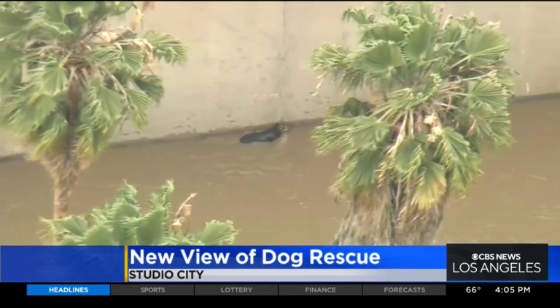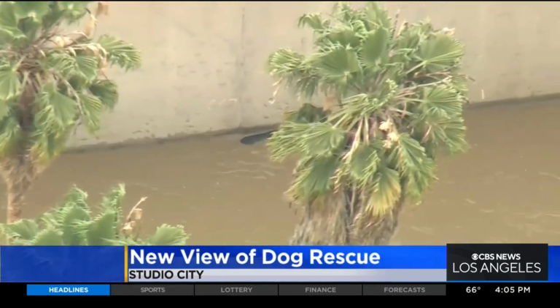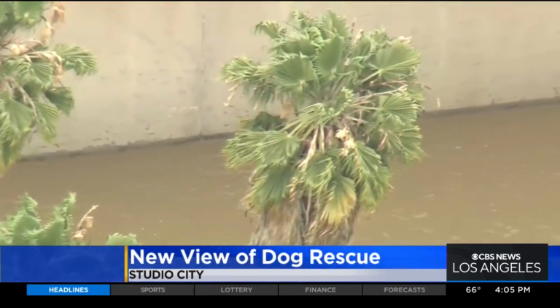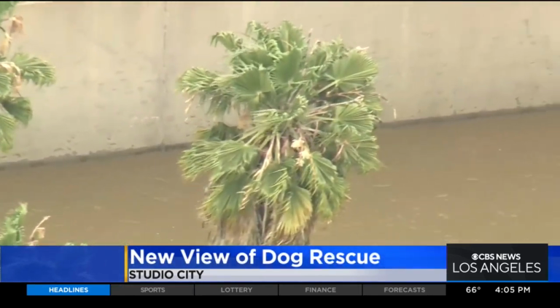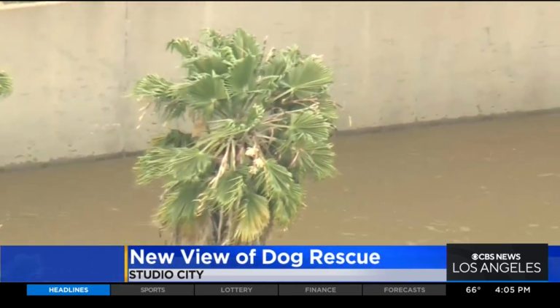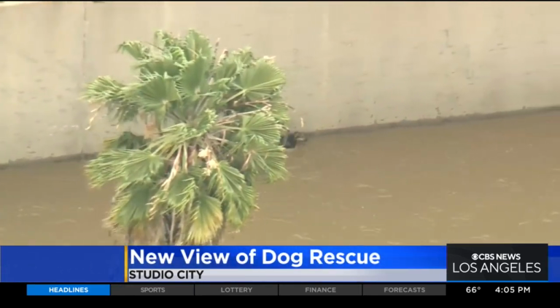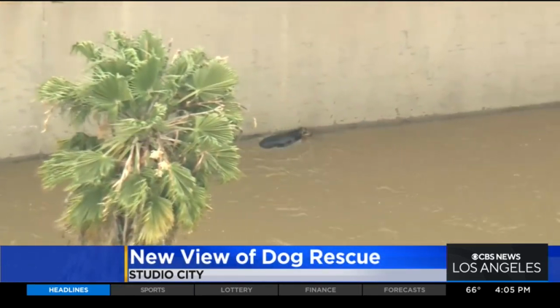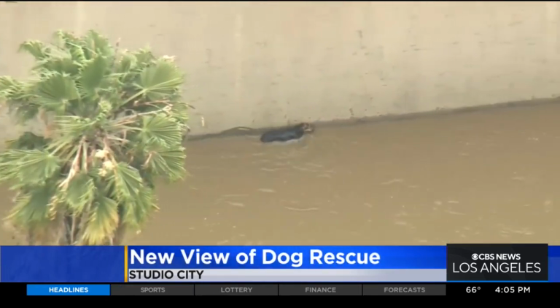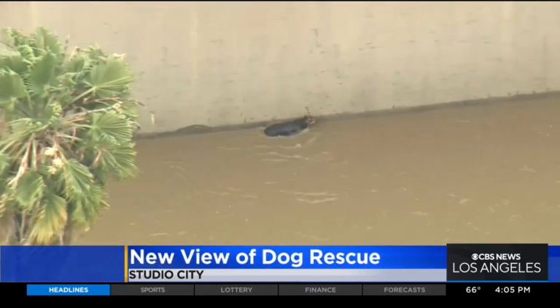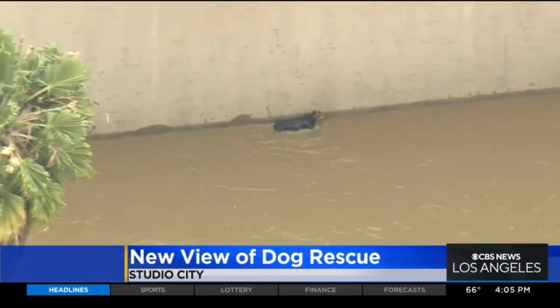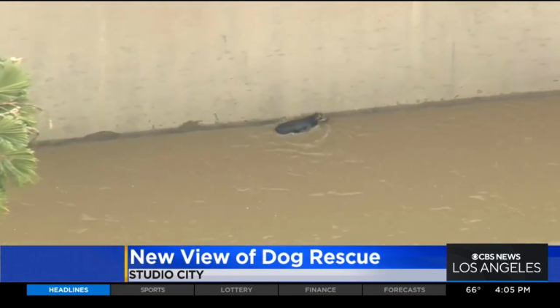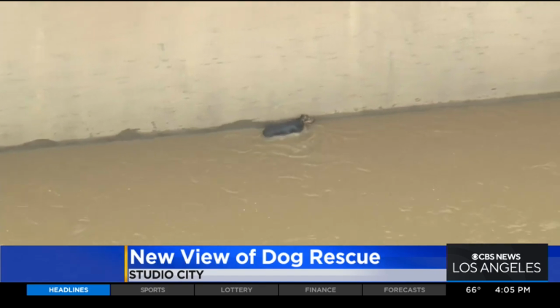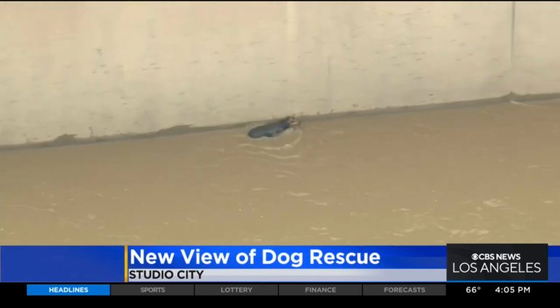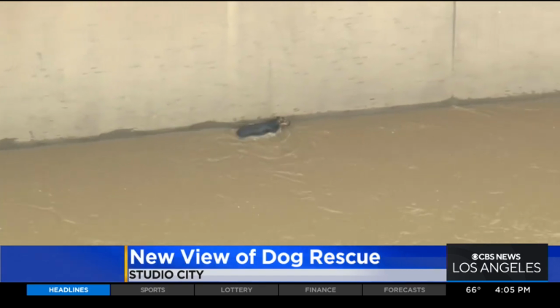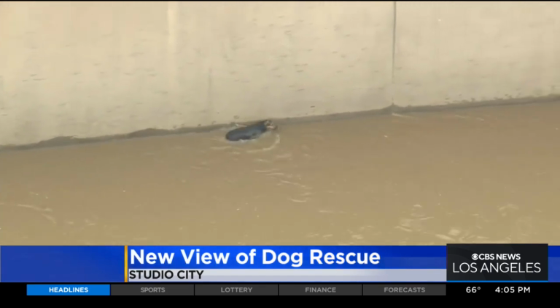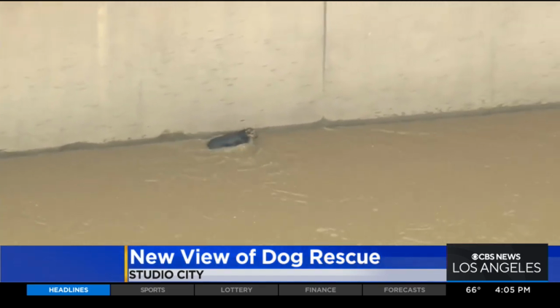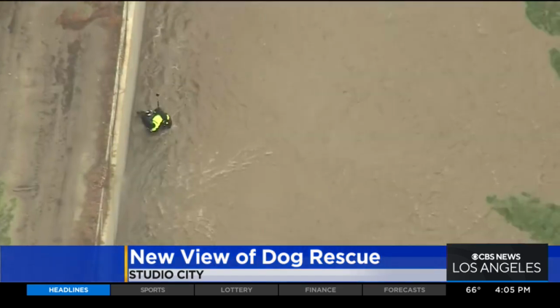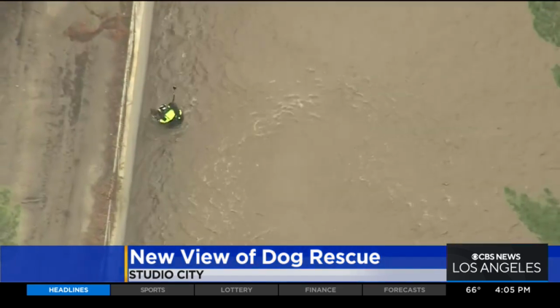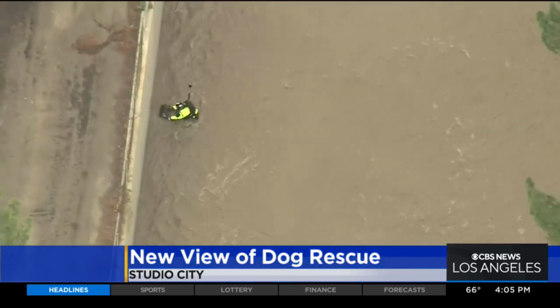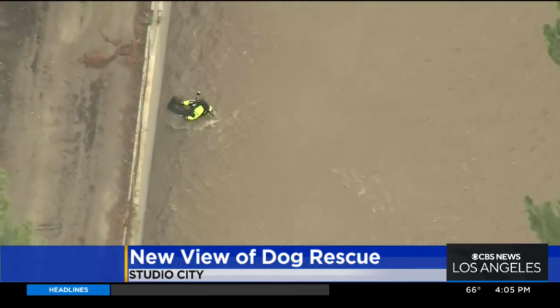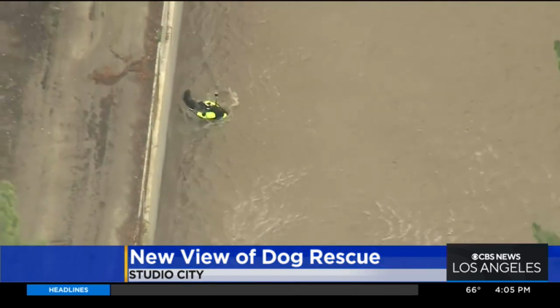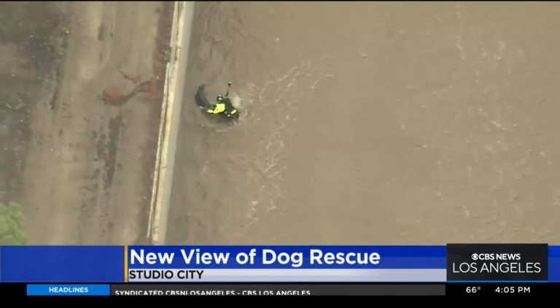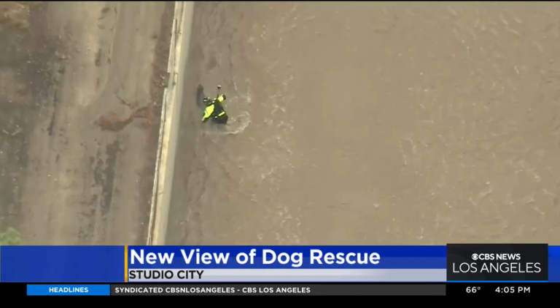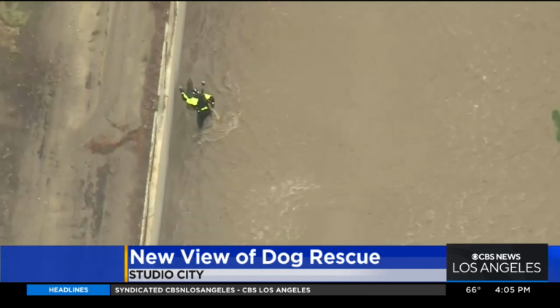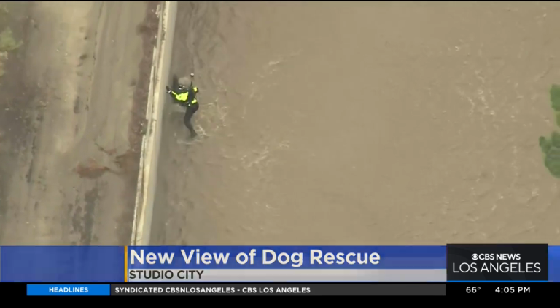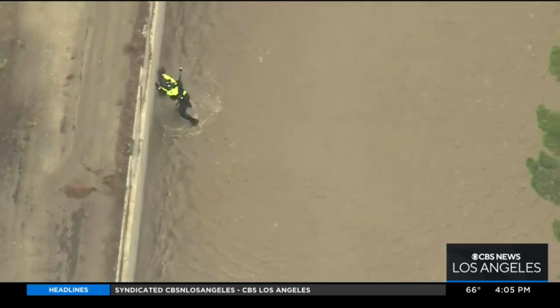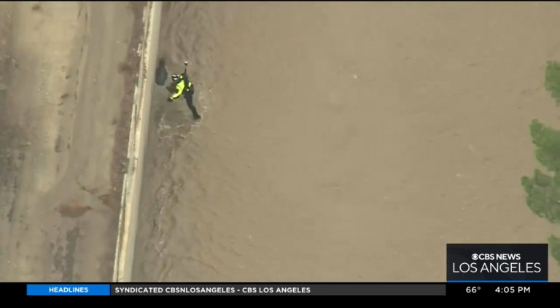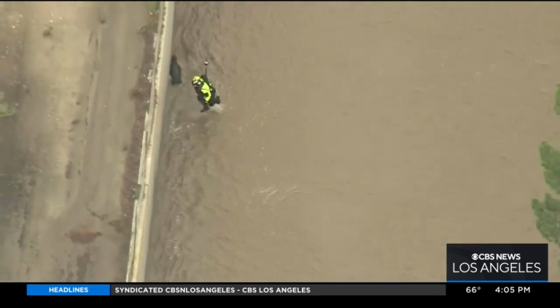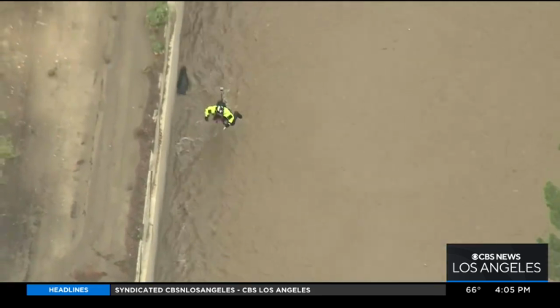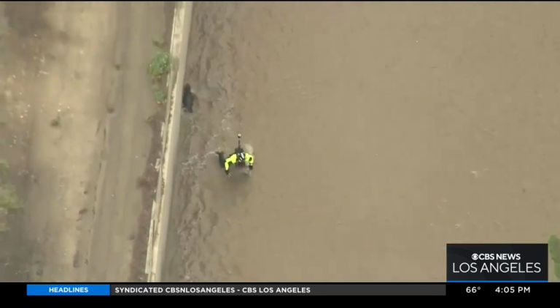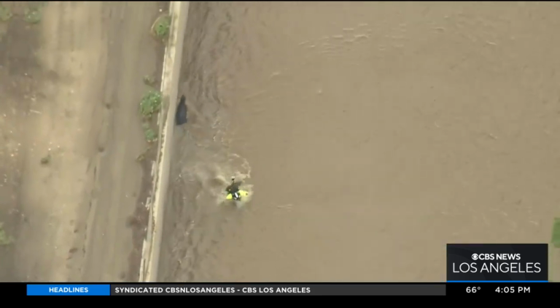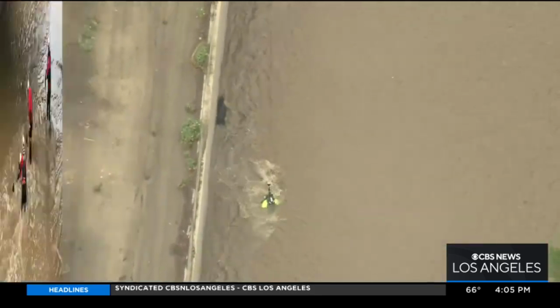It all unfolded on live TV Monday afternoon as the dog named Scooby drifted down the LA River. He was separated from his owner after the river swelled in the rain, and there were several failed attempts to rescue him.